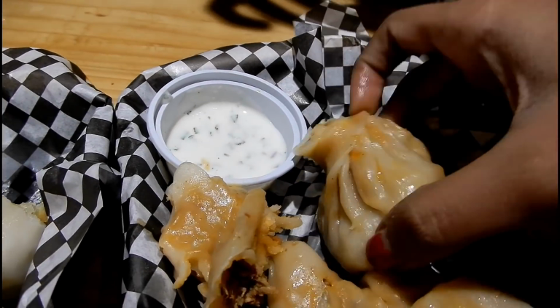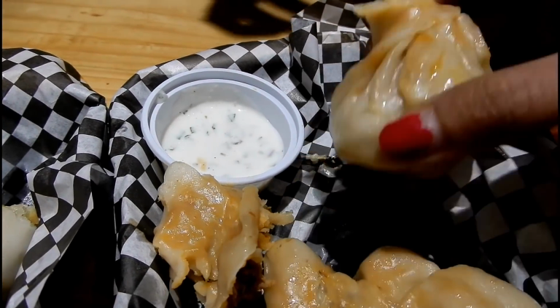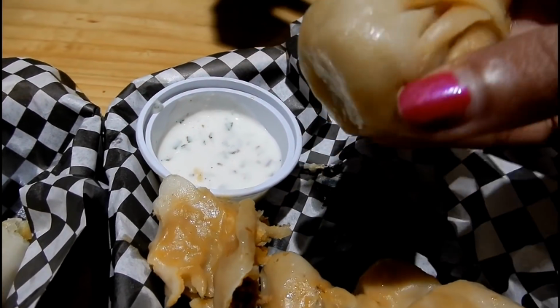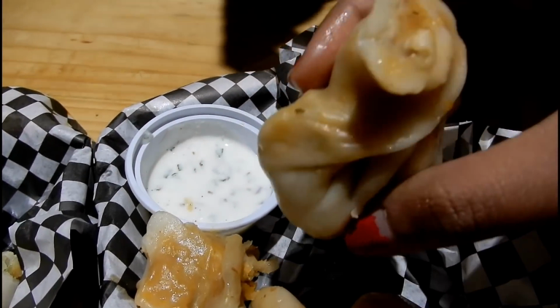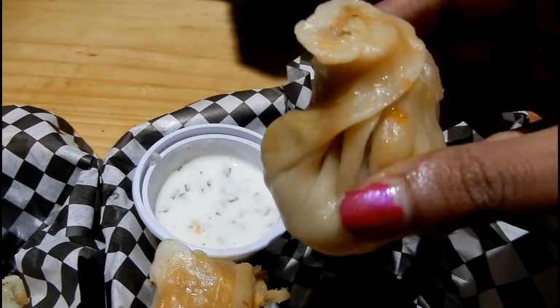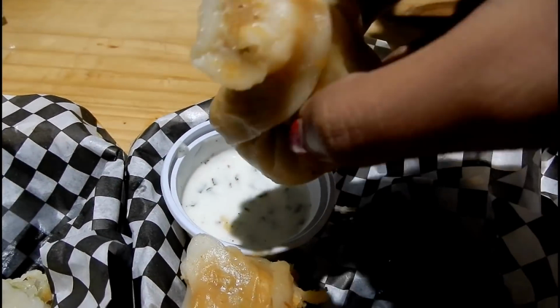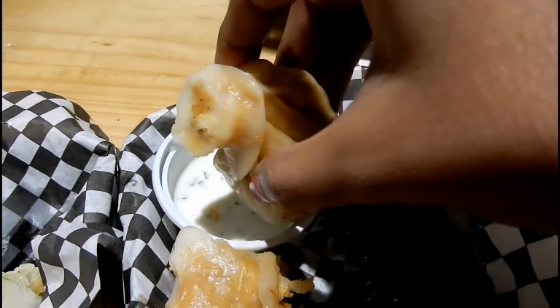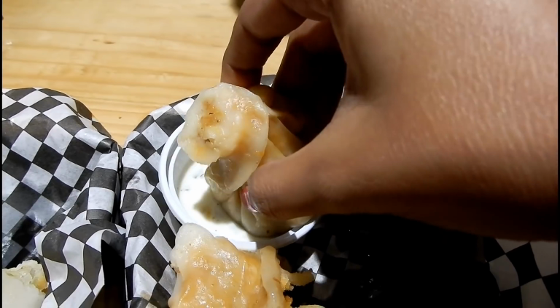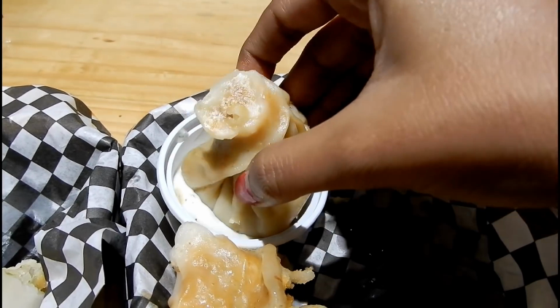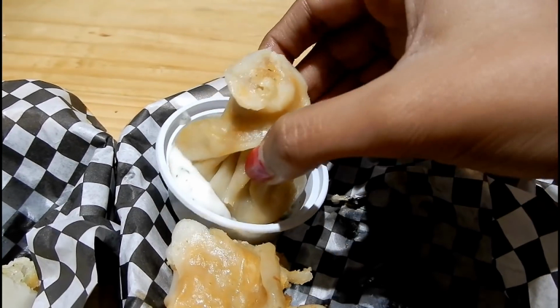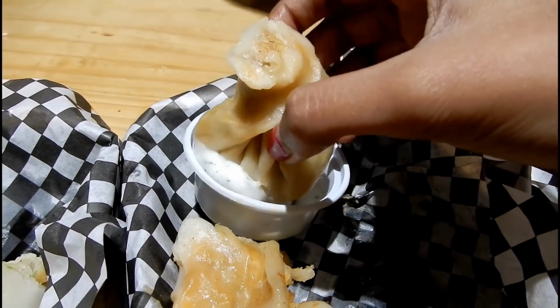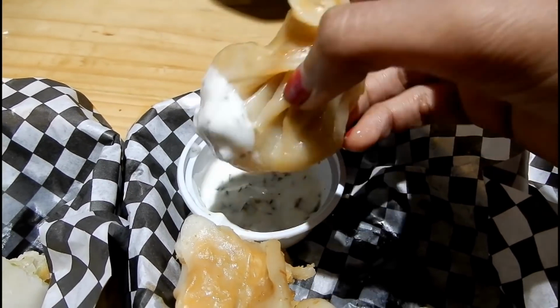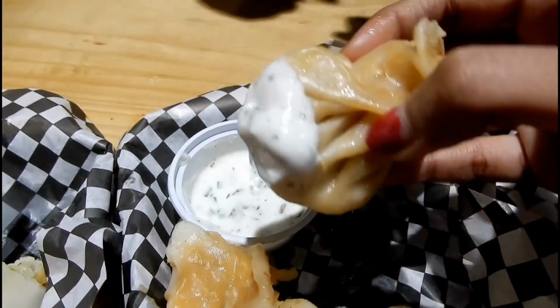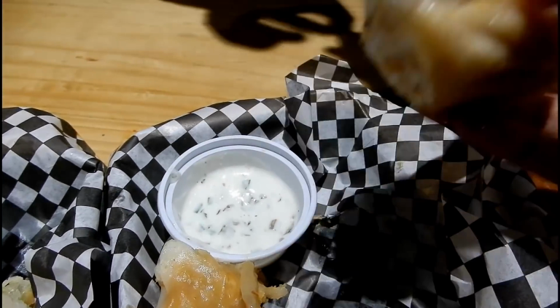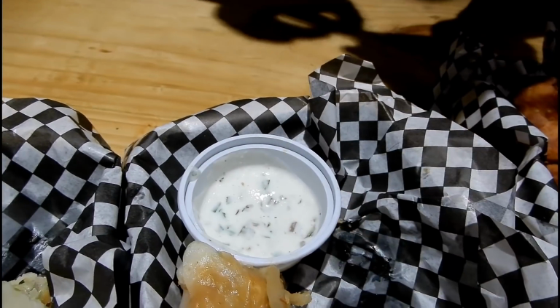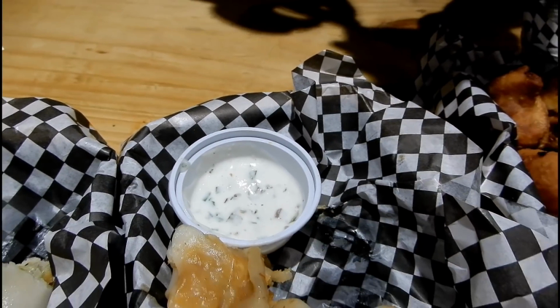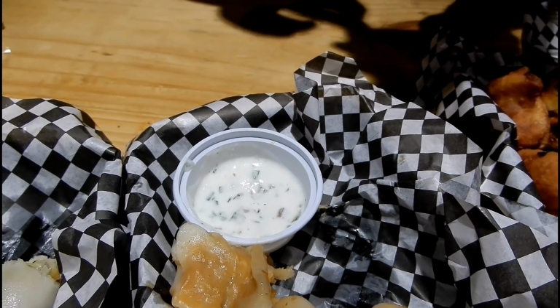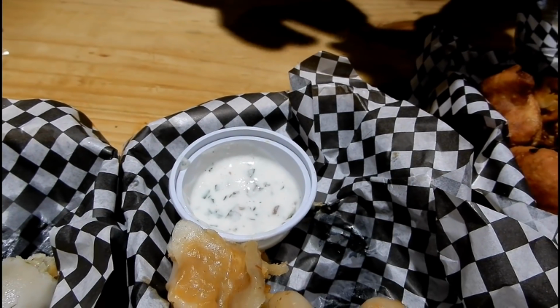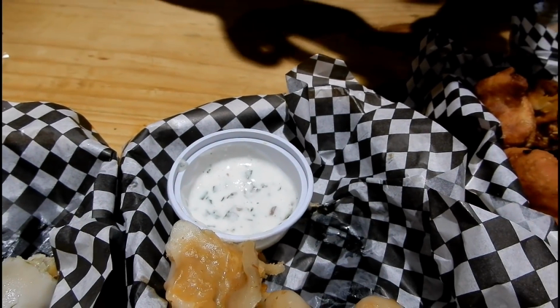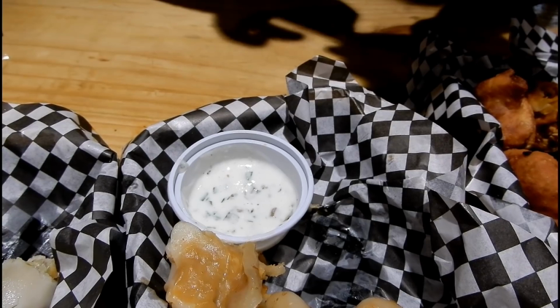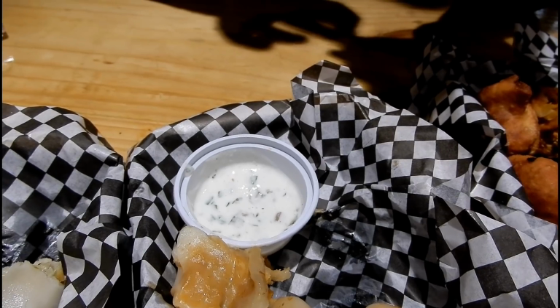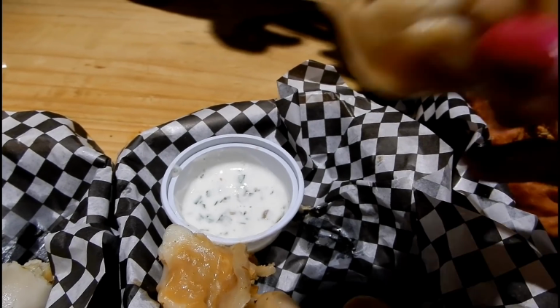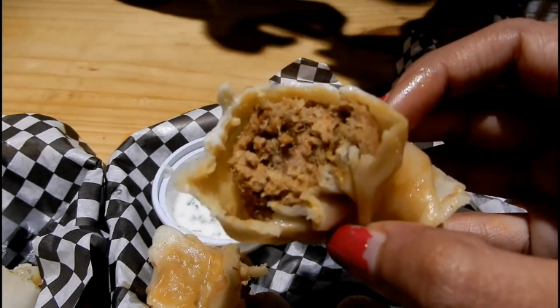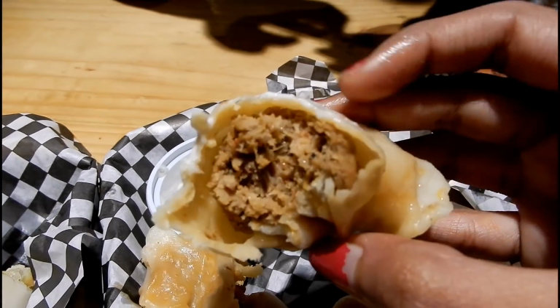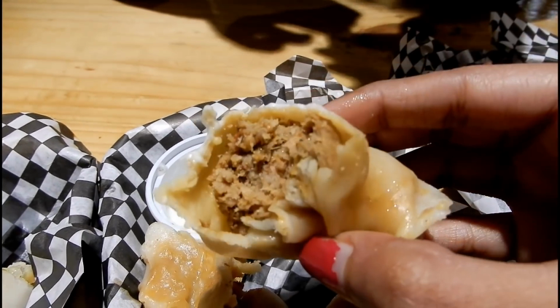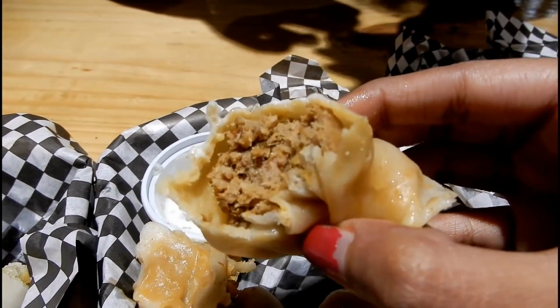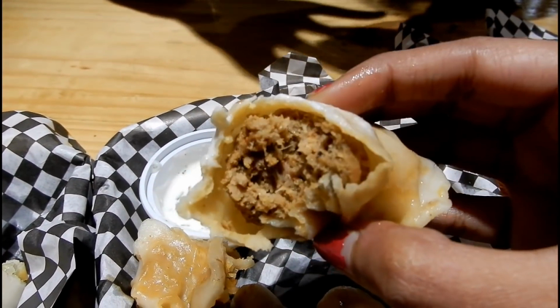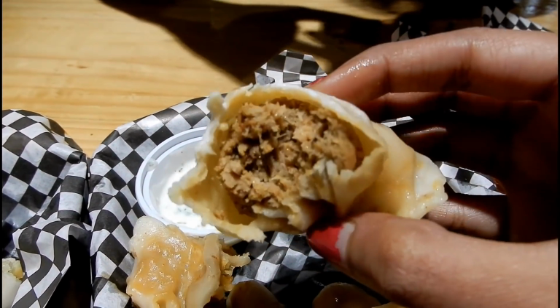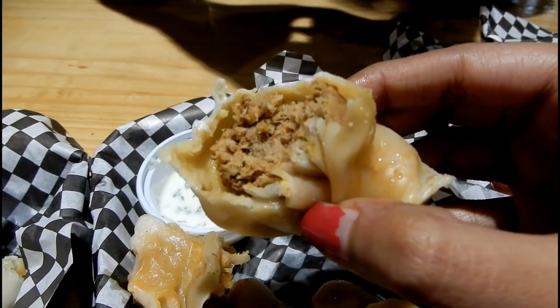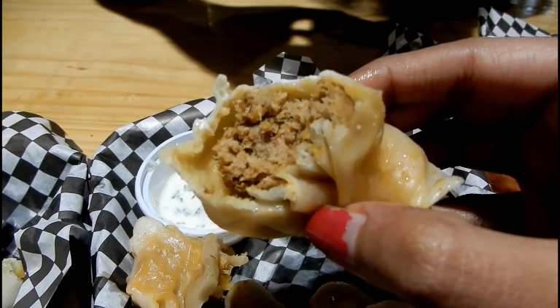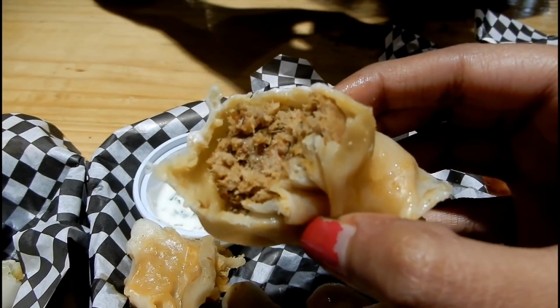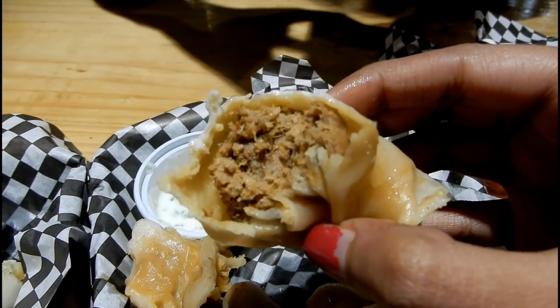Lastly we have these steamed chicken achari momos. They have the most generous filling of them all, and the filling is minced chicken which is marinated with achari sauce.